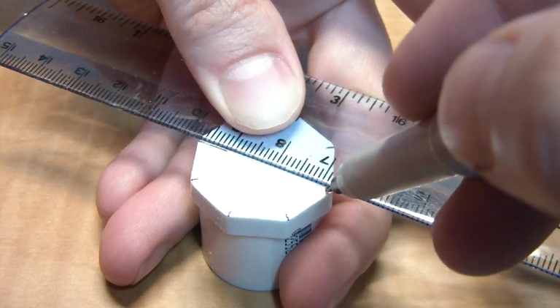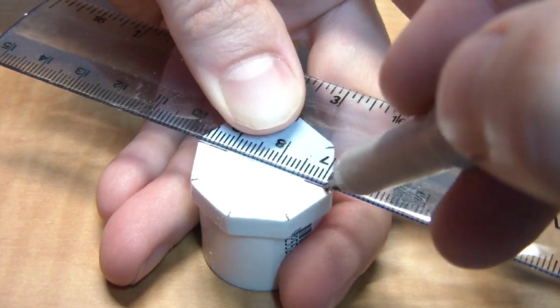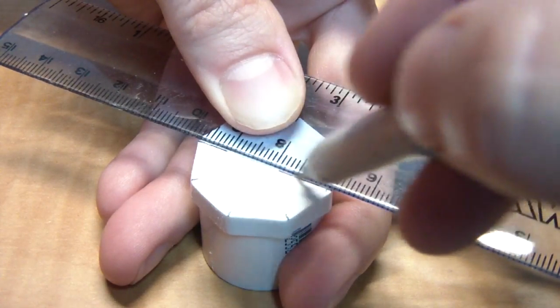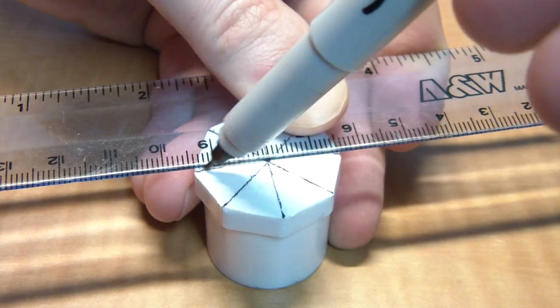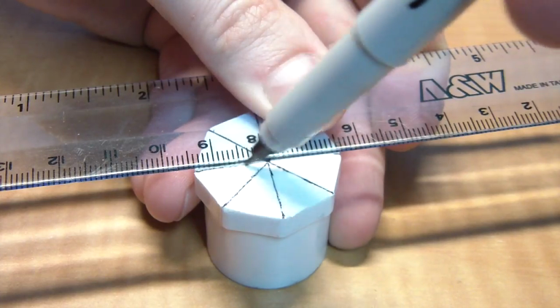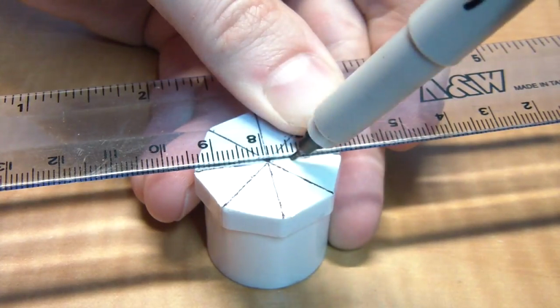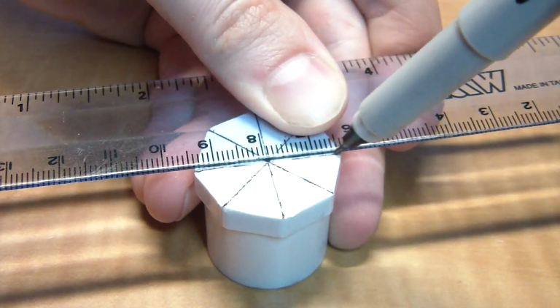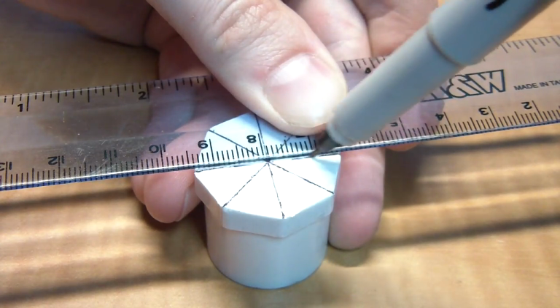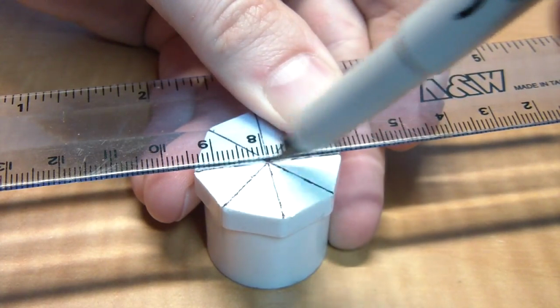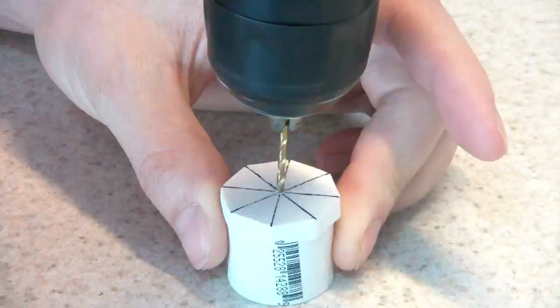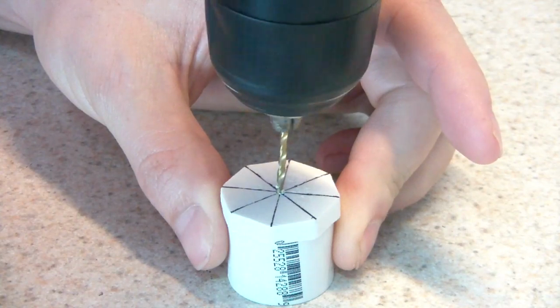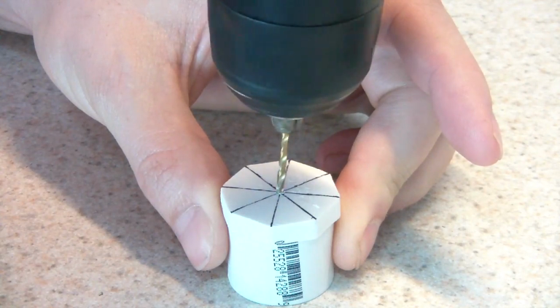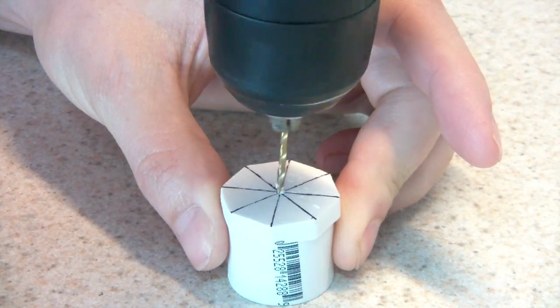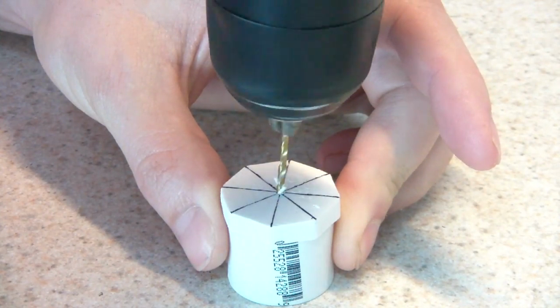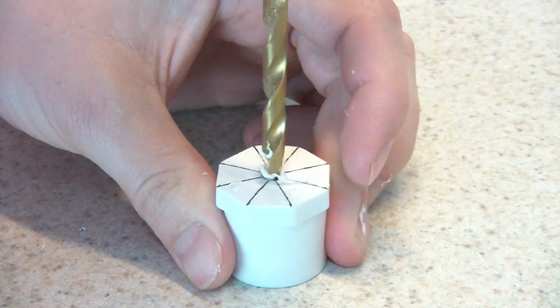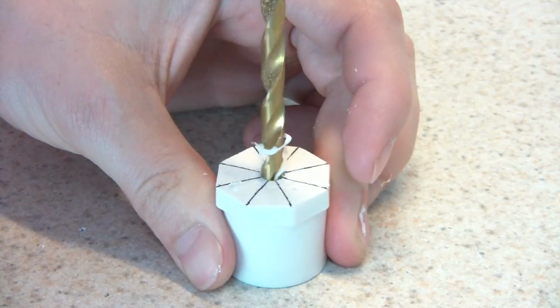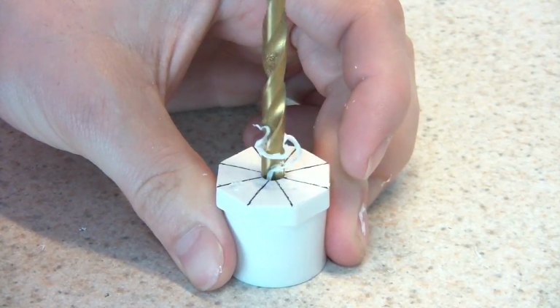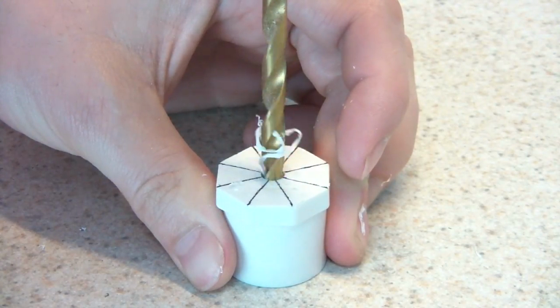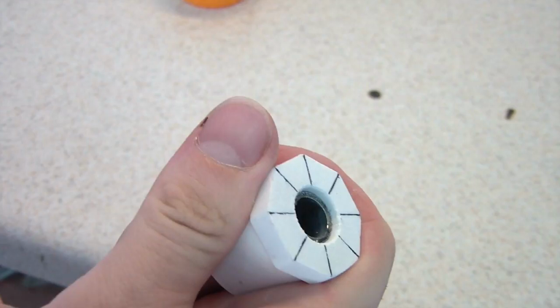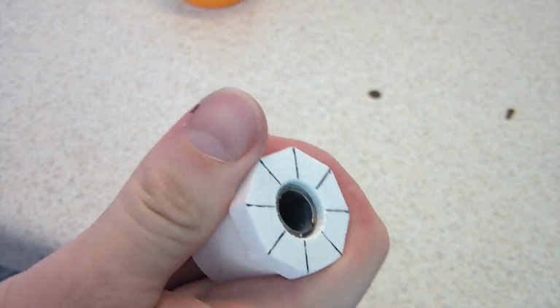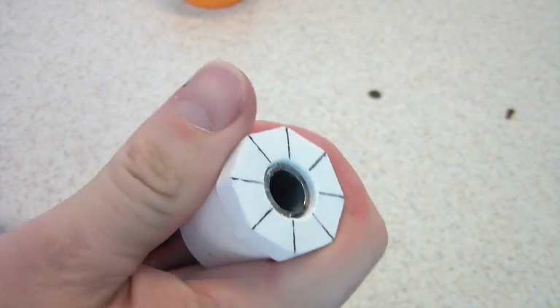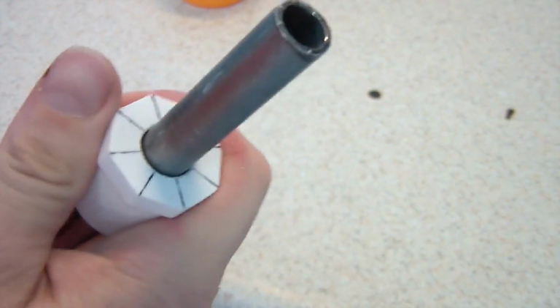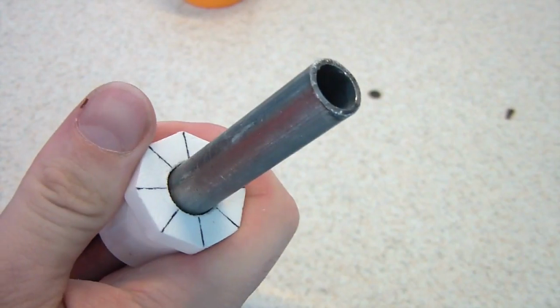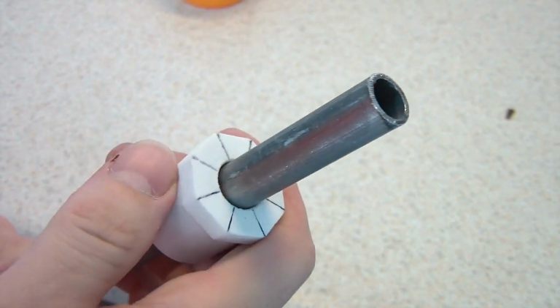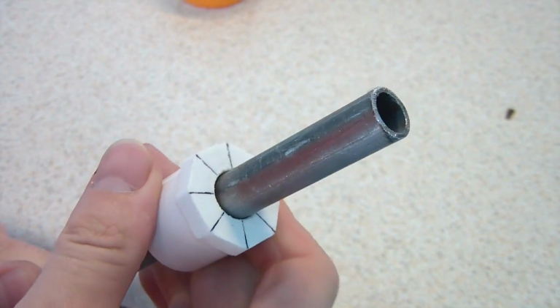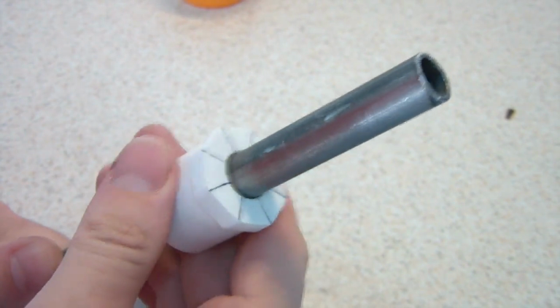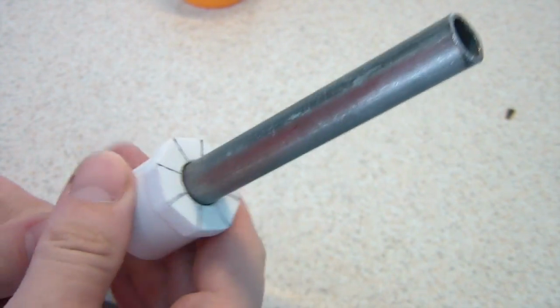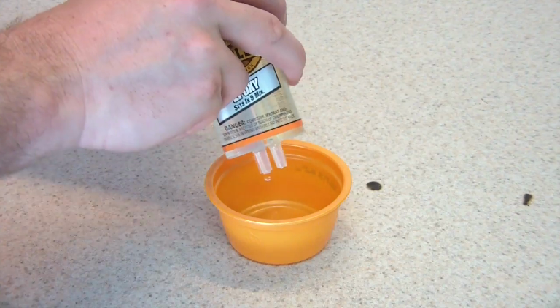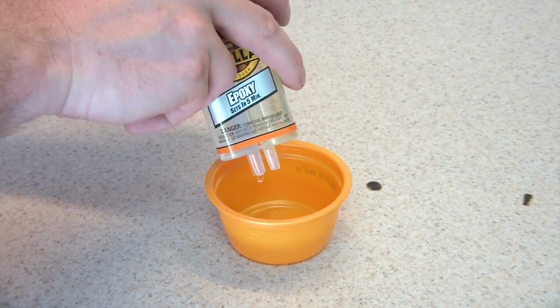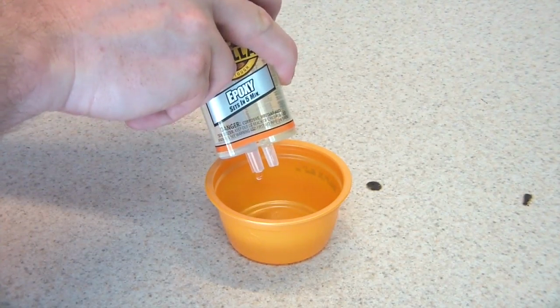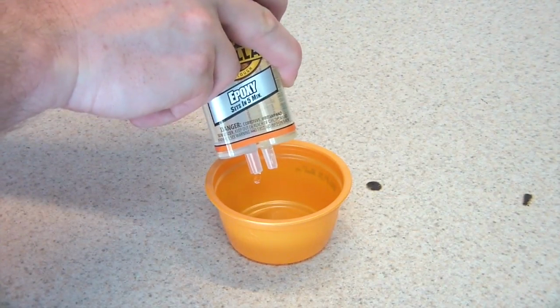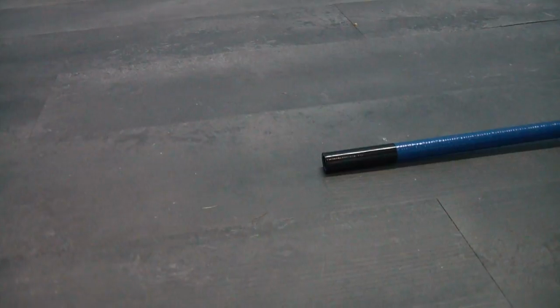I found the exact center of this end cap and I drilled it out, starting with small bits and working my way up to larger bits. After assembling the PVC, I put a stopper at the back of the barrel and I epoxied everything into place.